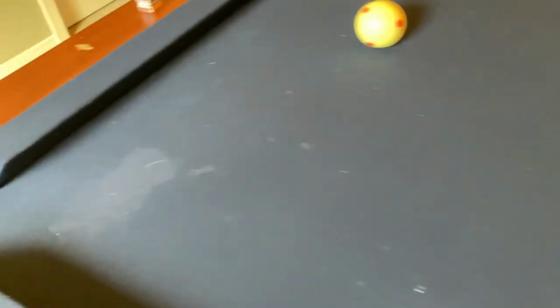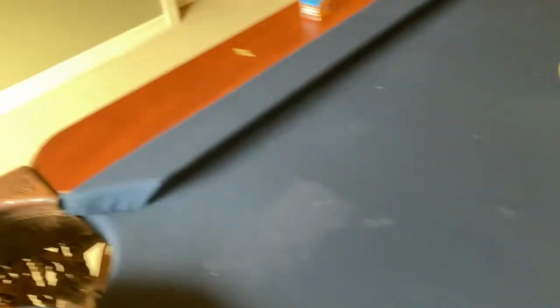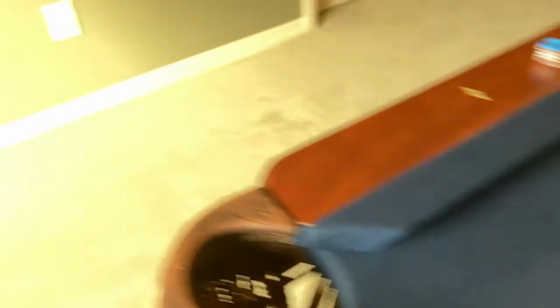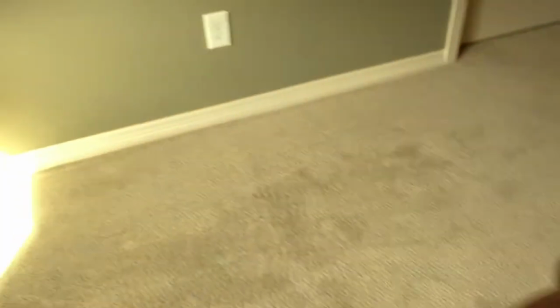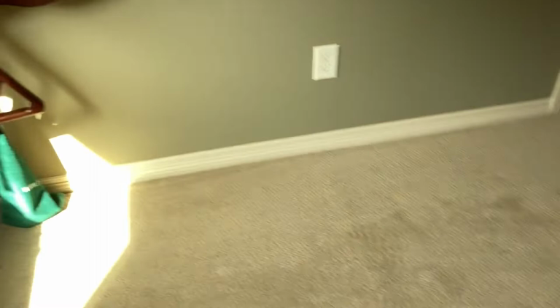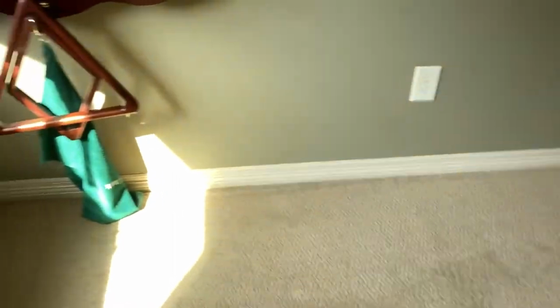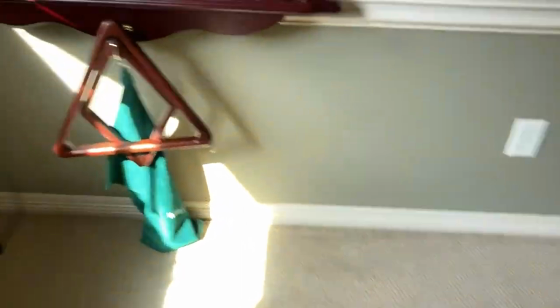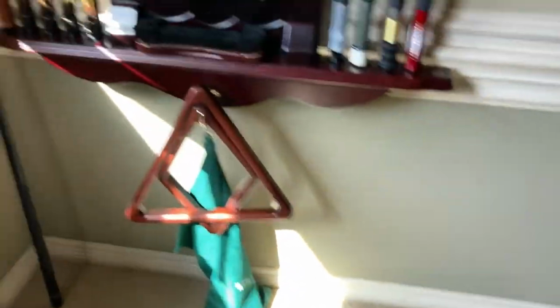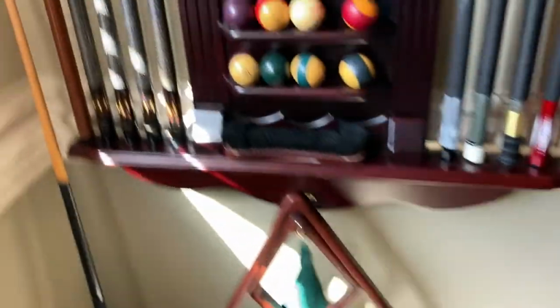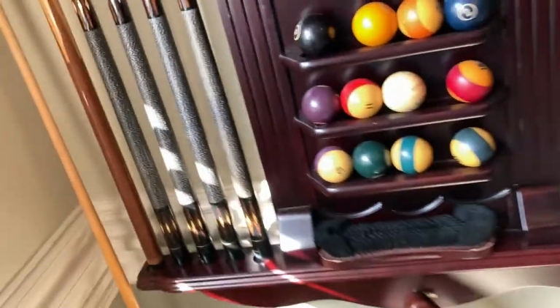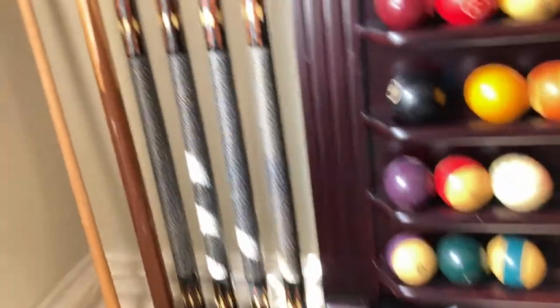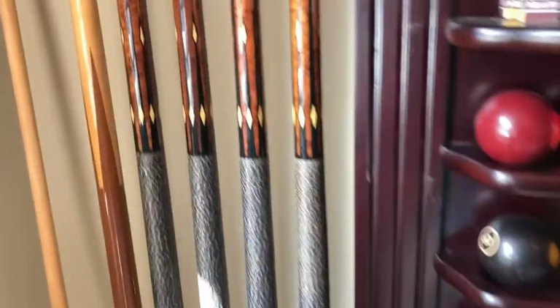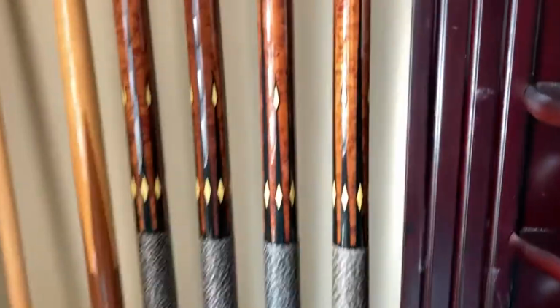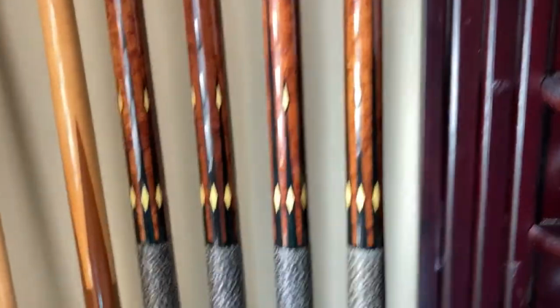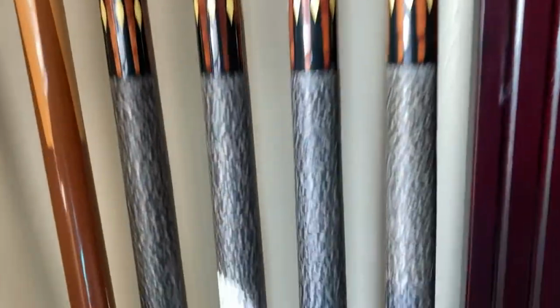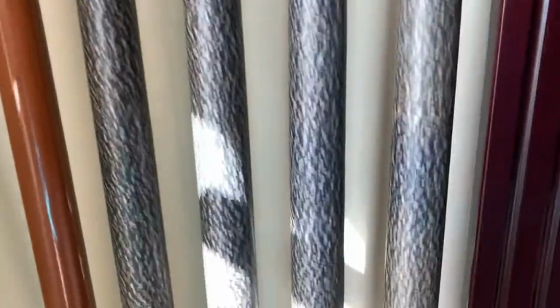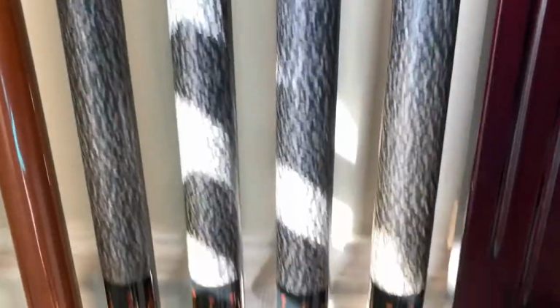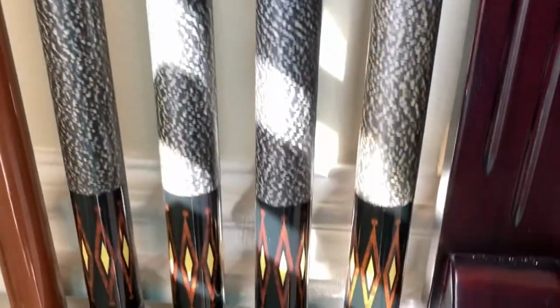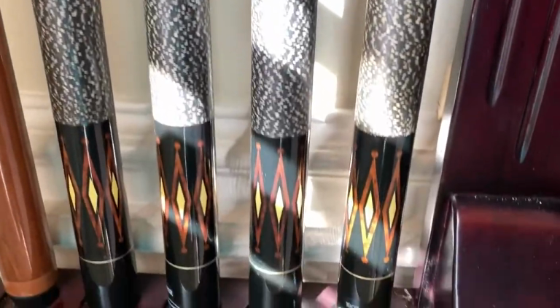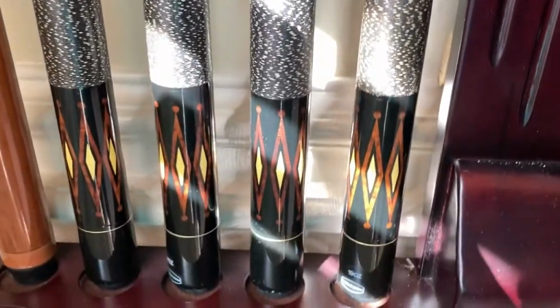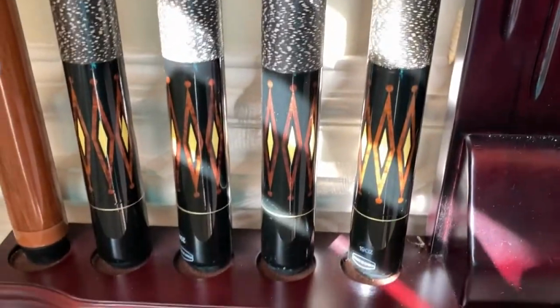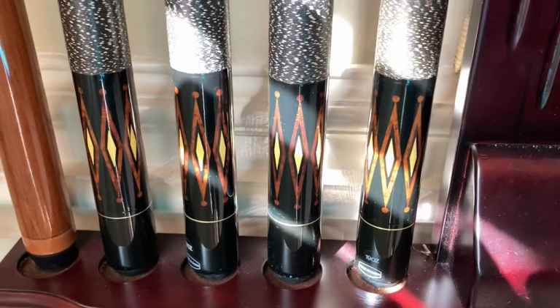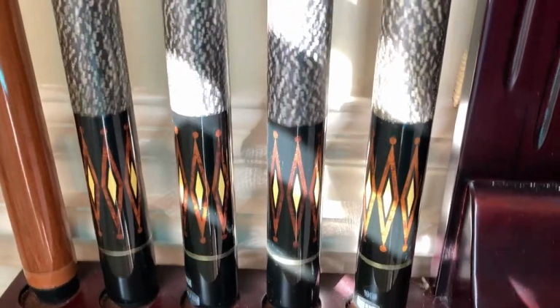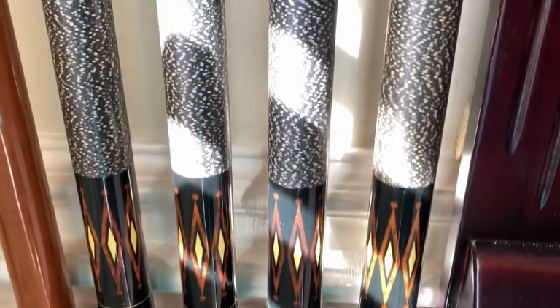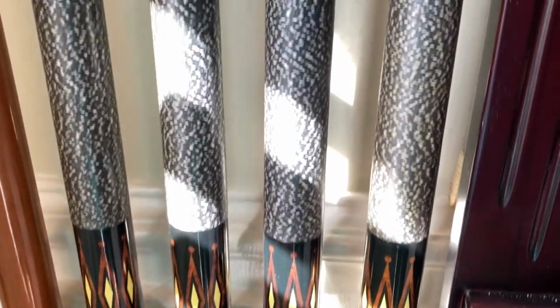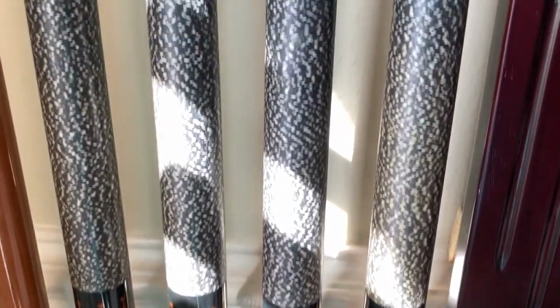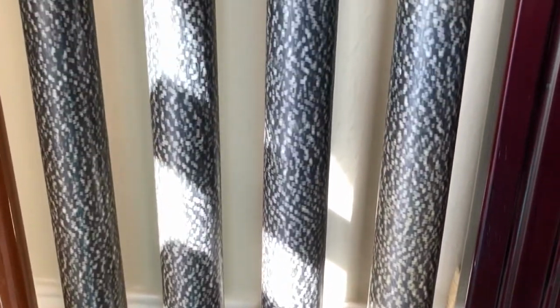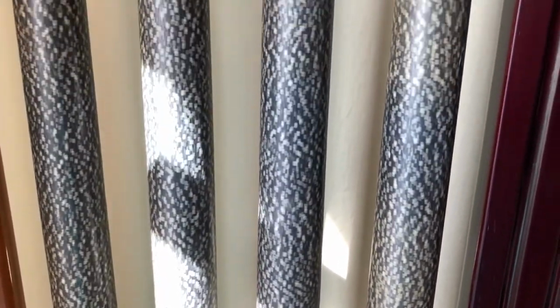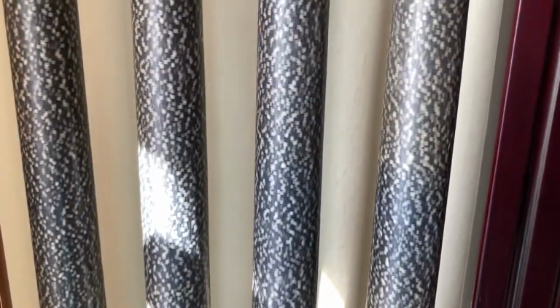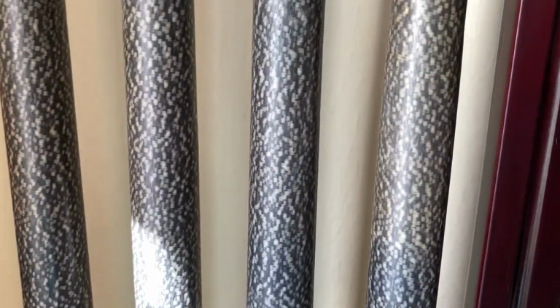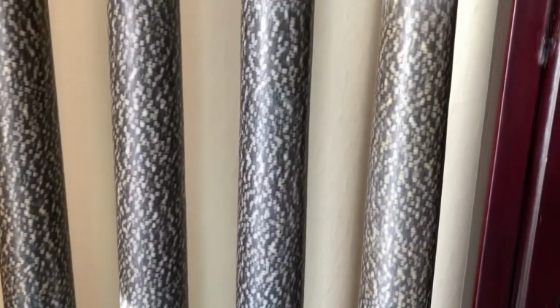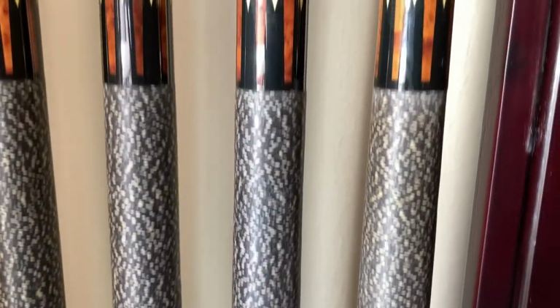And then there are the pool sticks. These are the ones that will come with it.